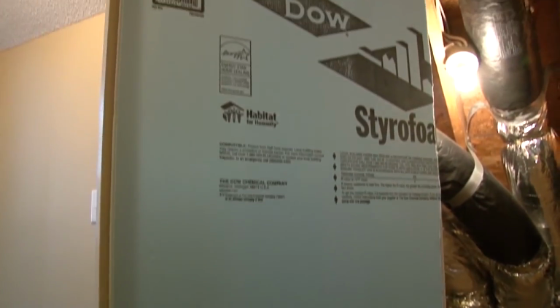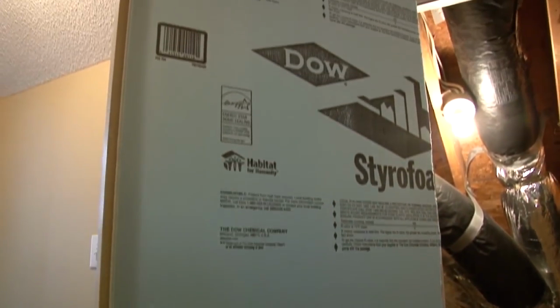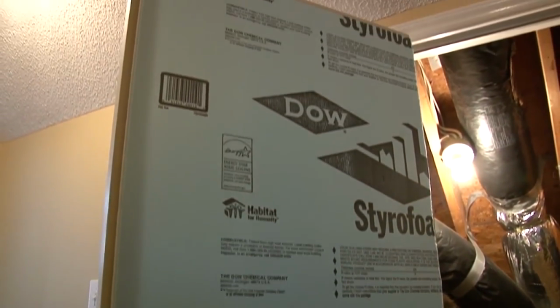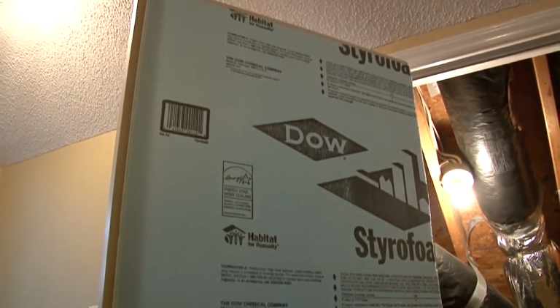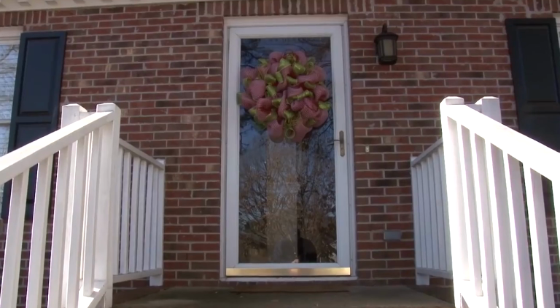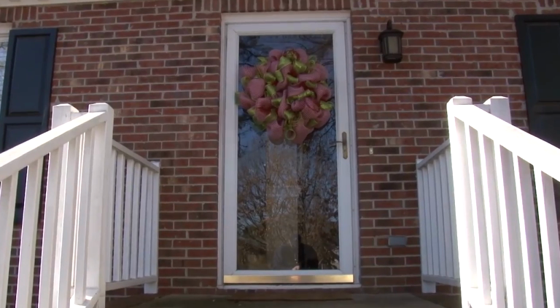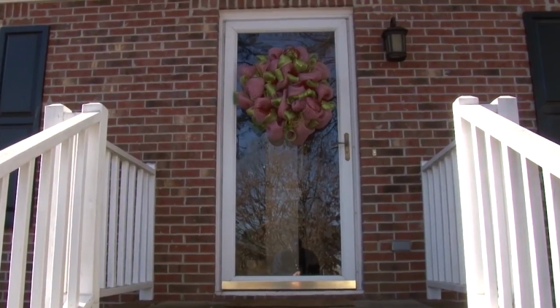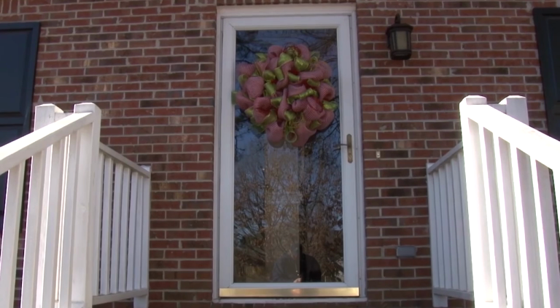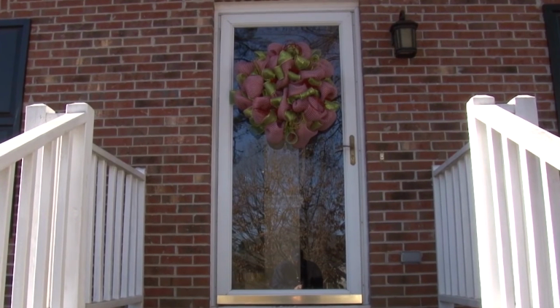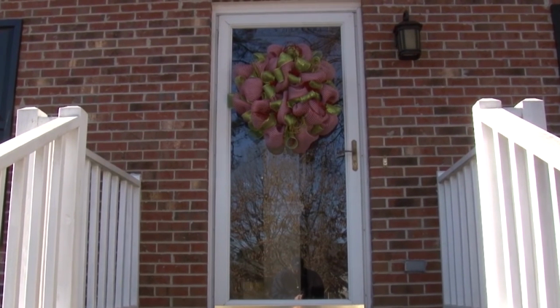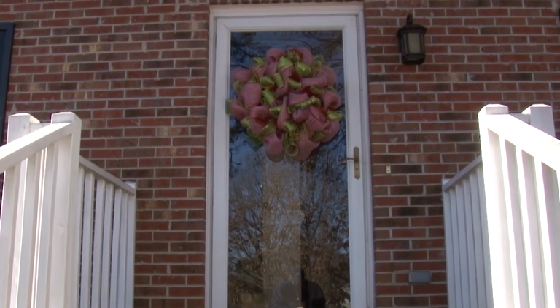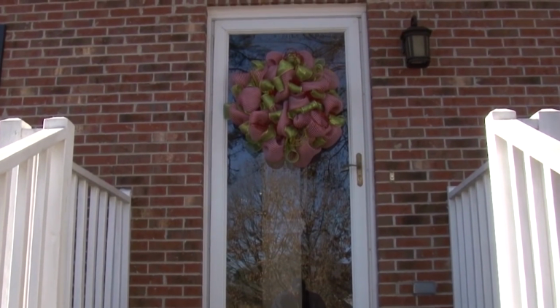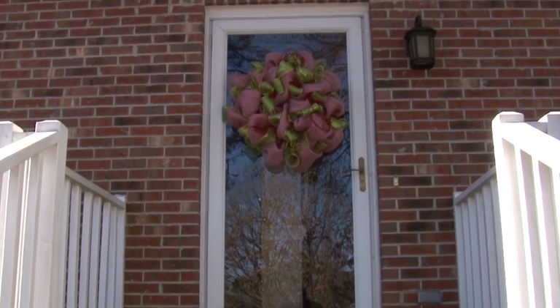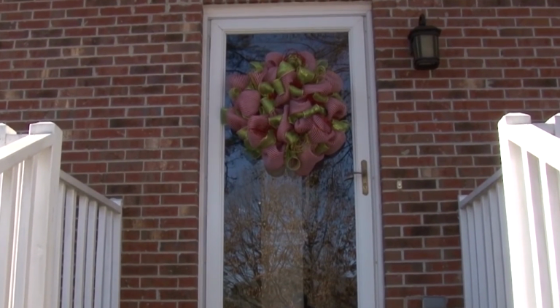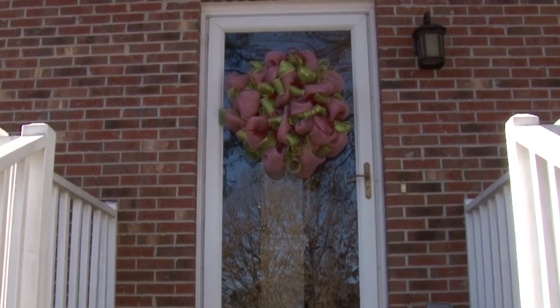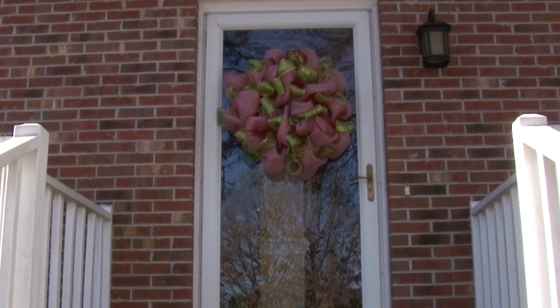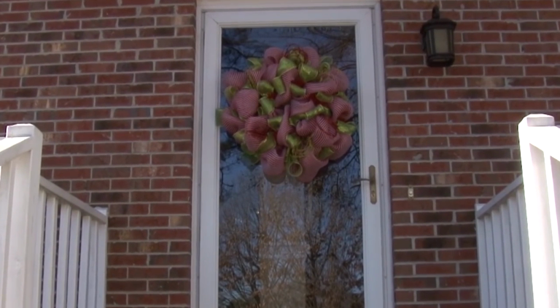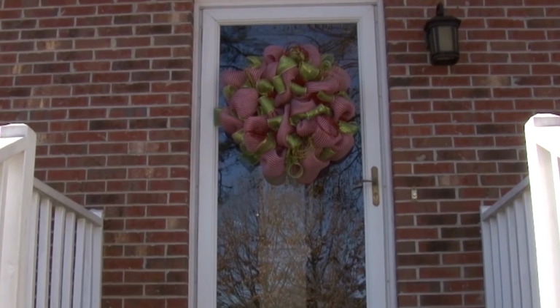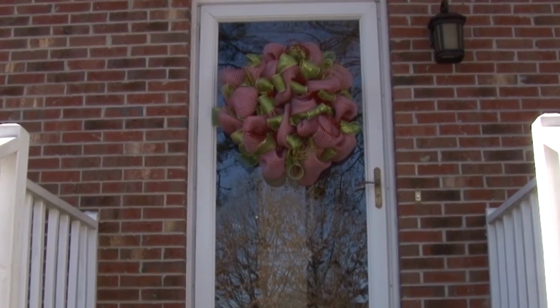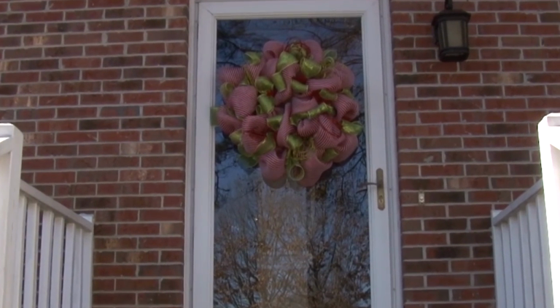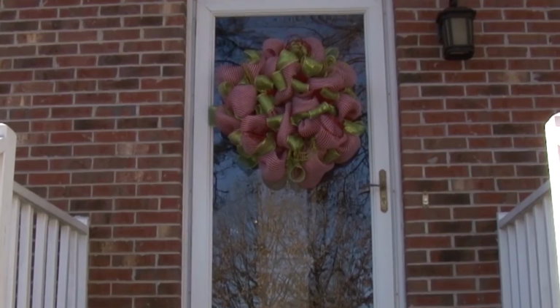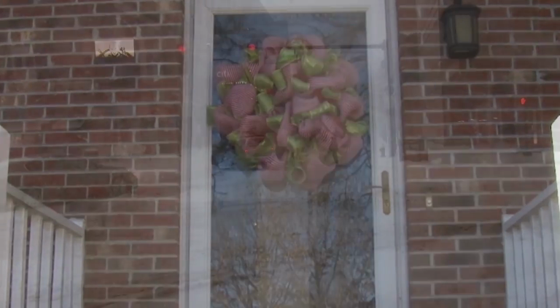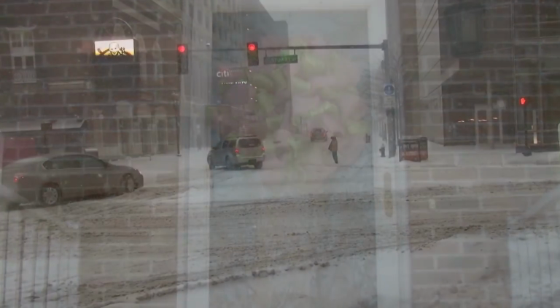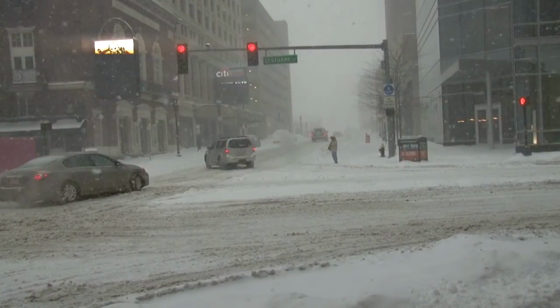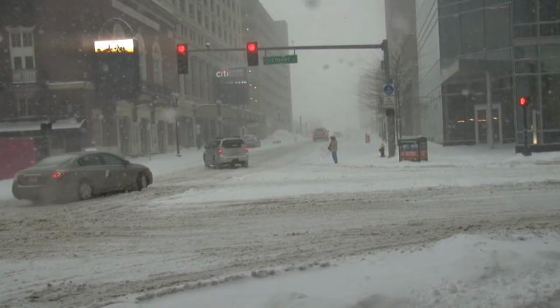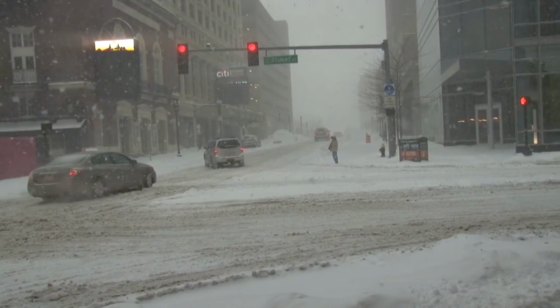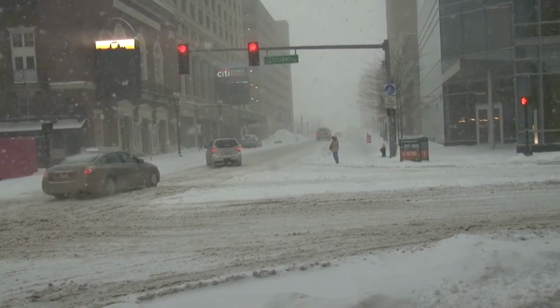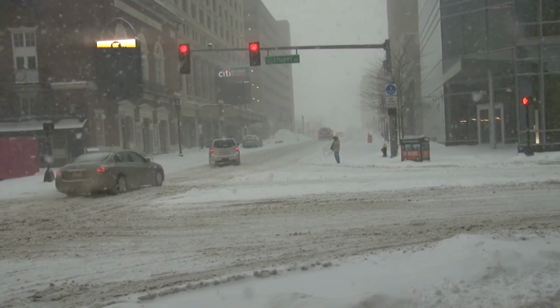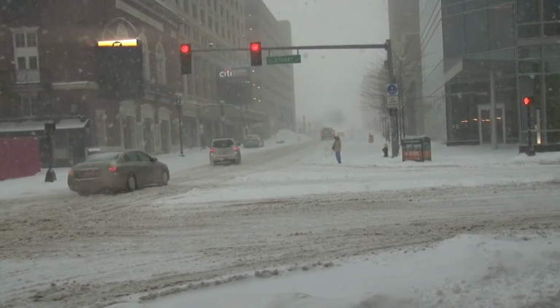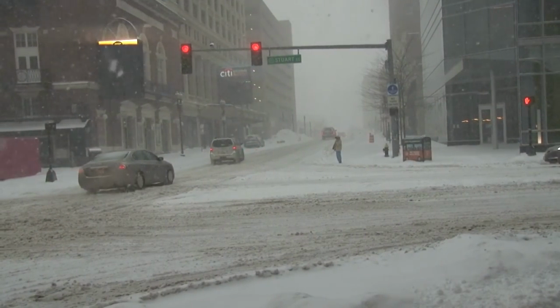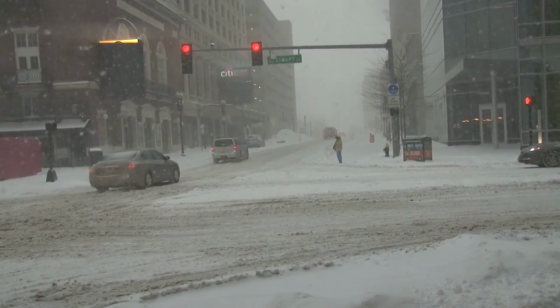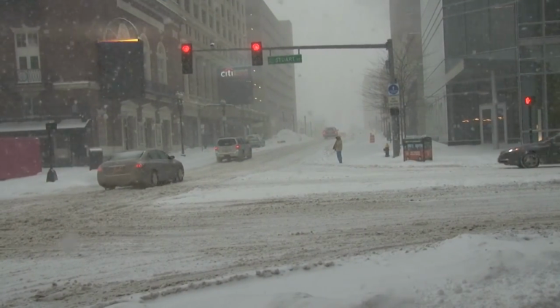Insulate your attic and under-roof storage doors to keep out the cold, and install storm doors — they don't just let in the light, but they add another layer of money-saving insulation from the heat of summer and the cold of winter. For Weather Nation, I'm John Van Pelt.